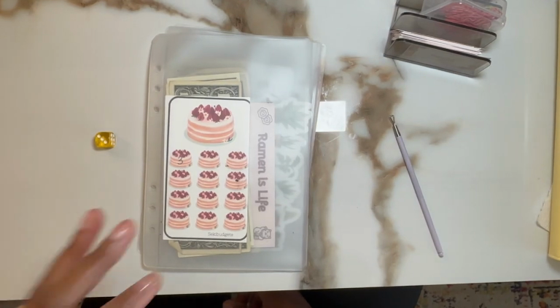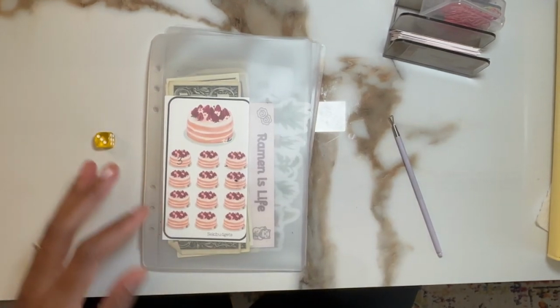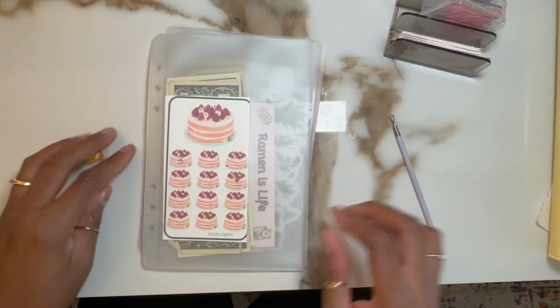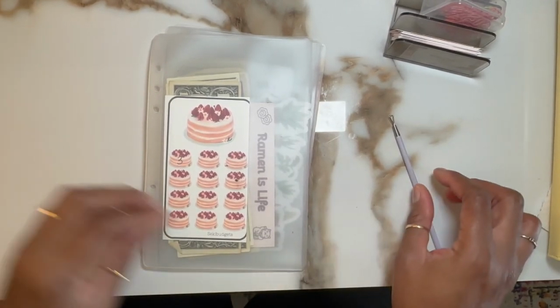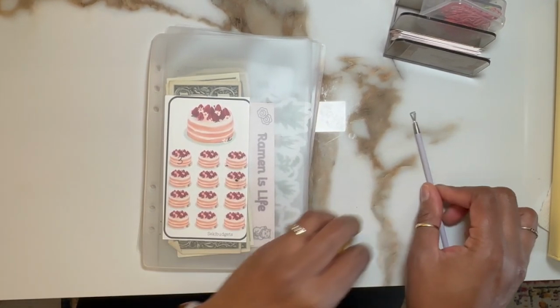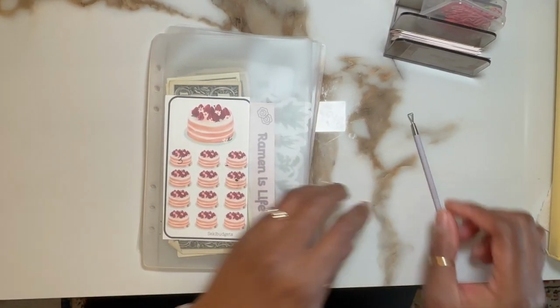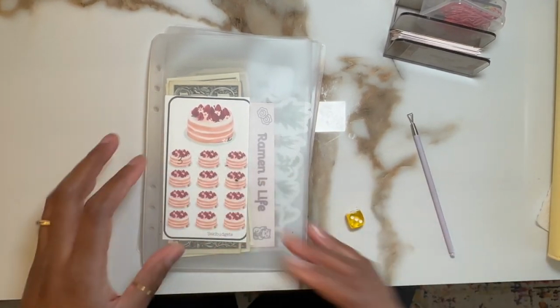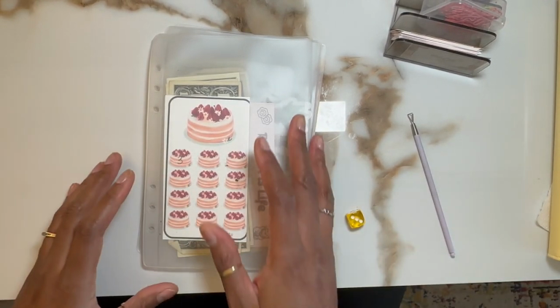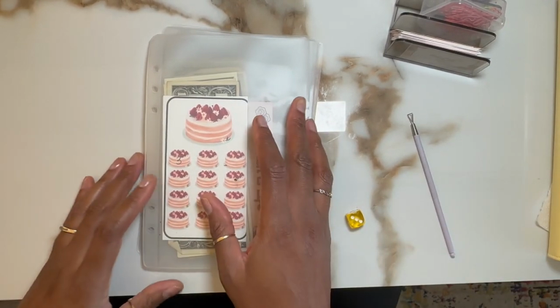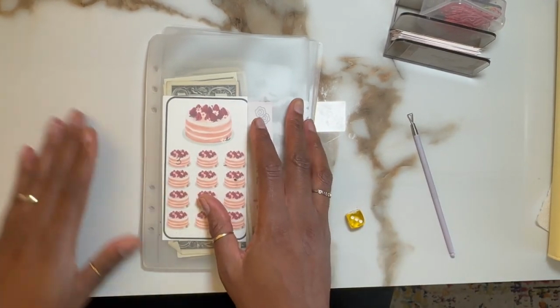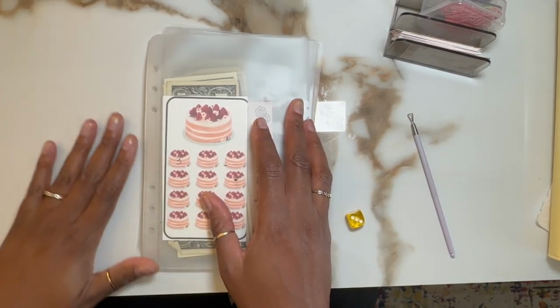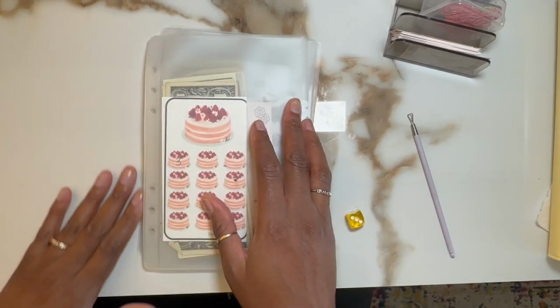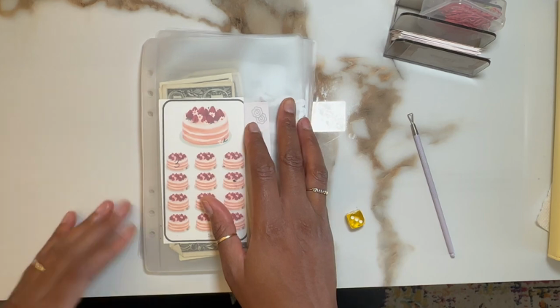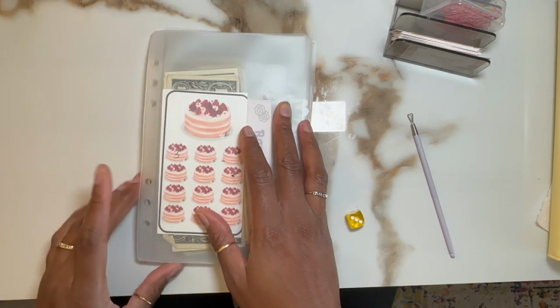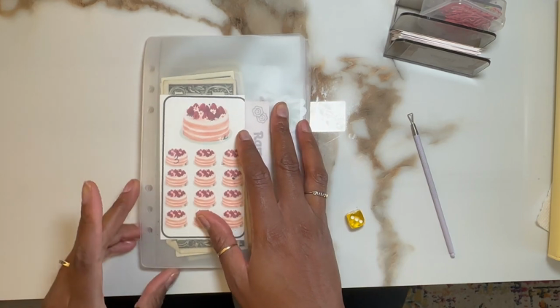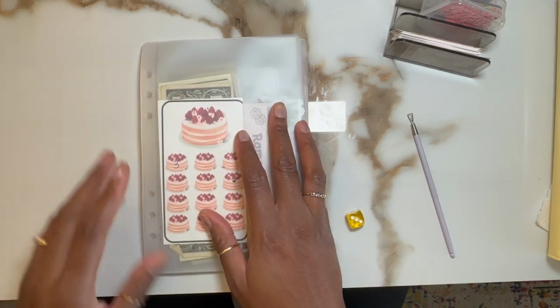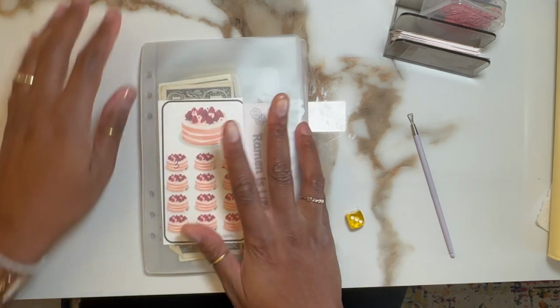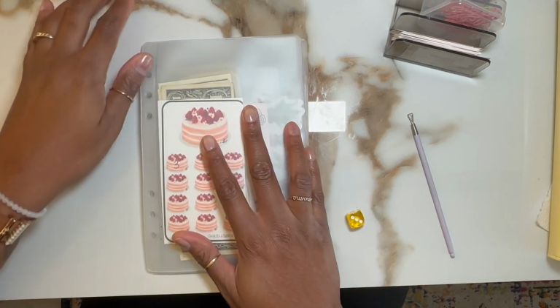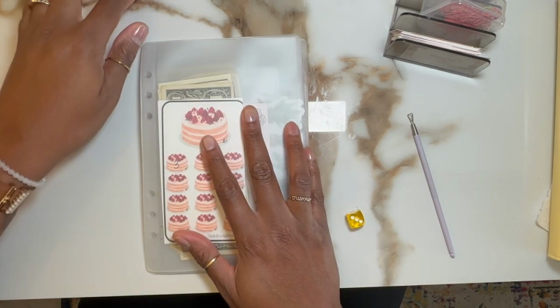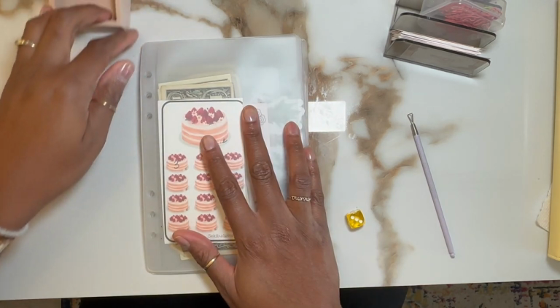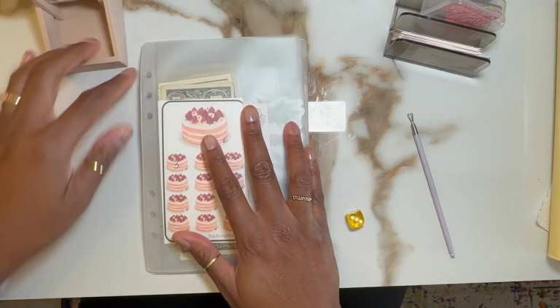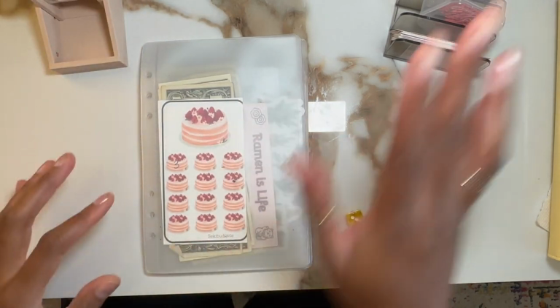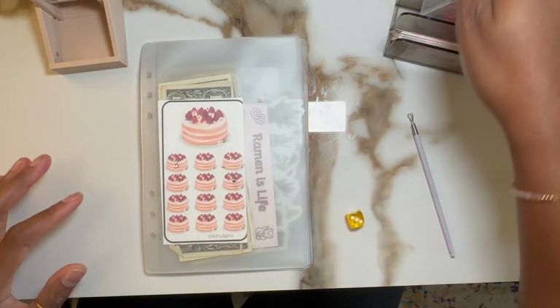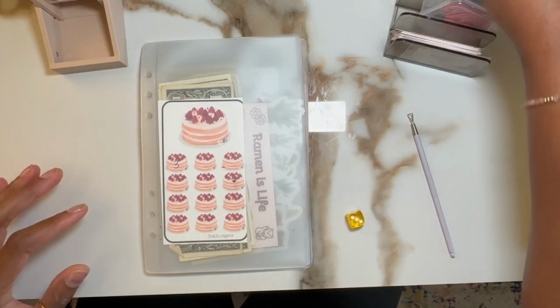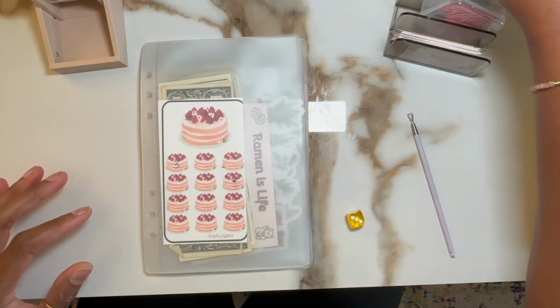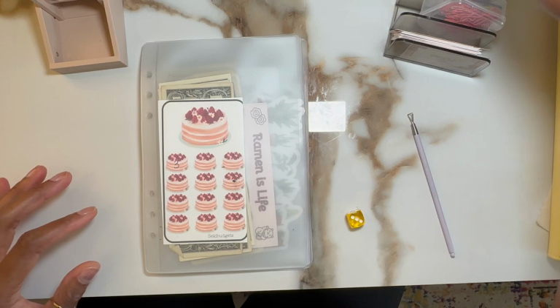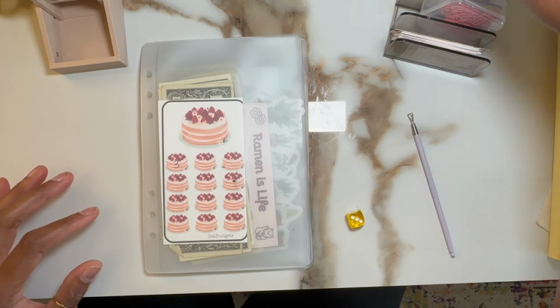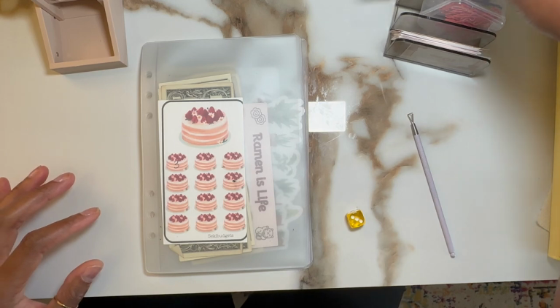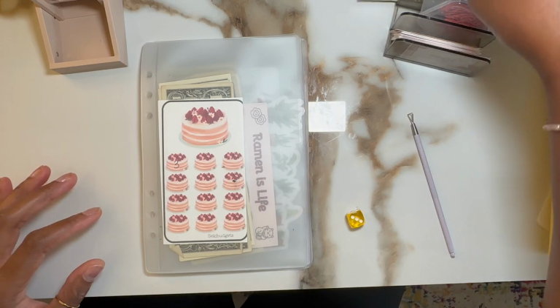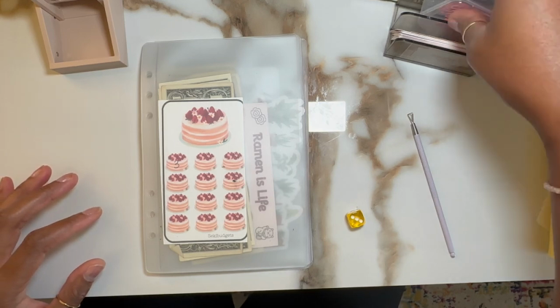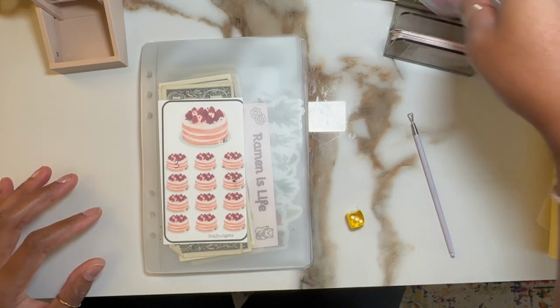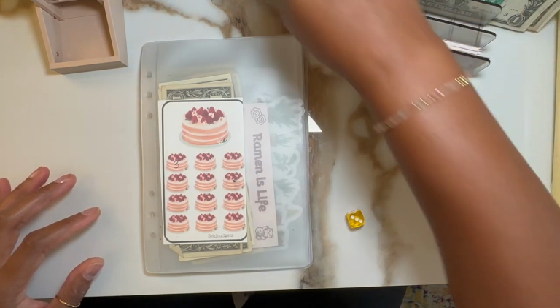Hey fam, happy Saturday. Today is Sweets and Treats Saturday. So we have our six challenges here. We have $20 in singles. Let's get started.